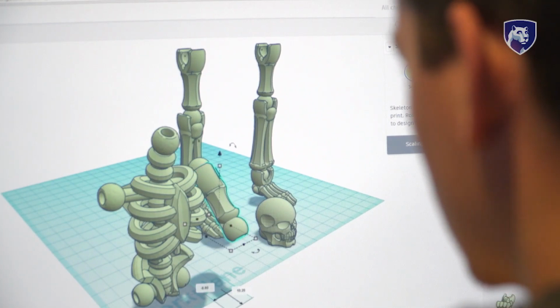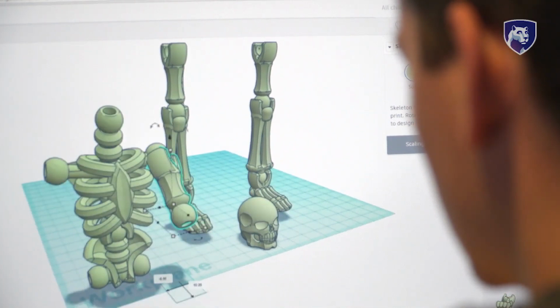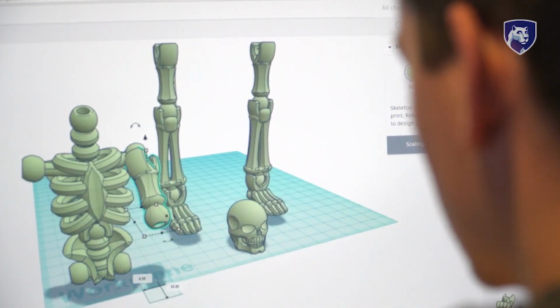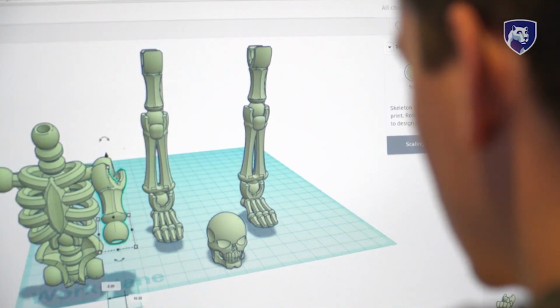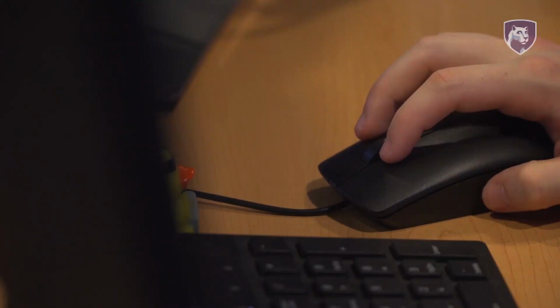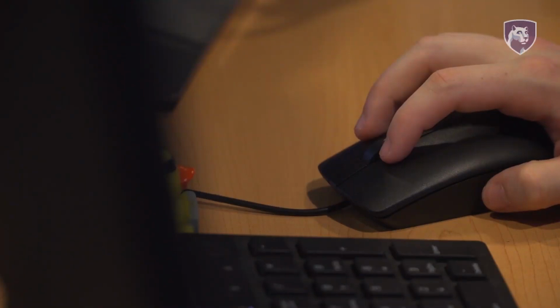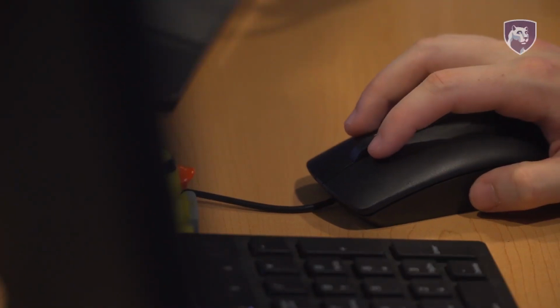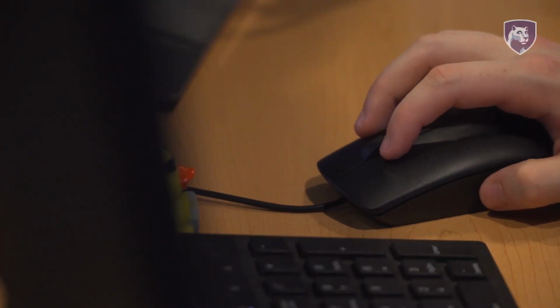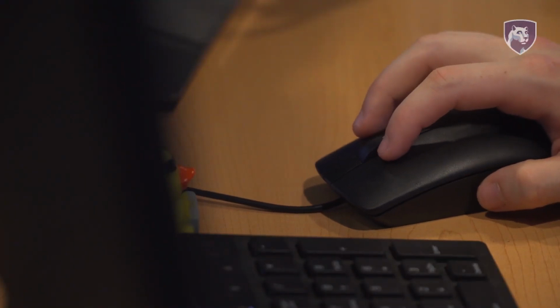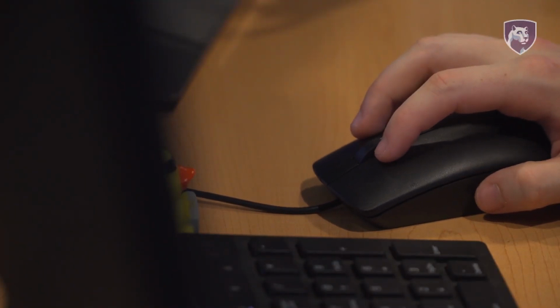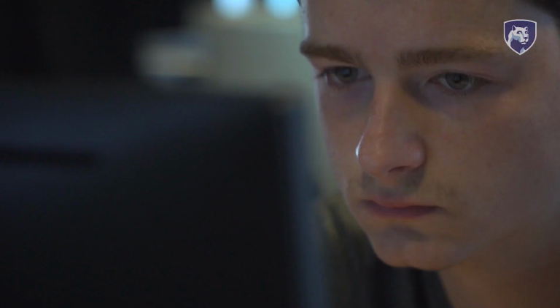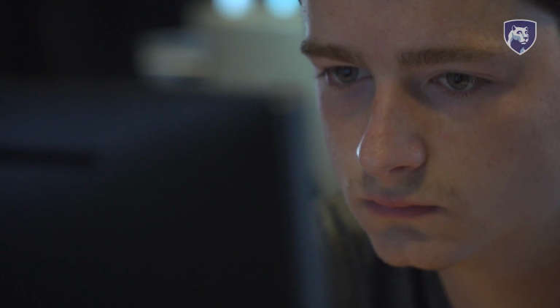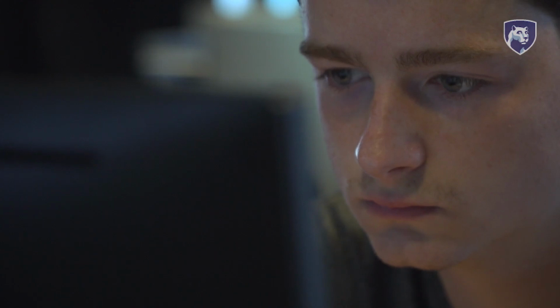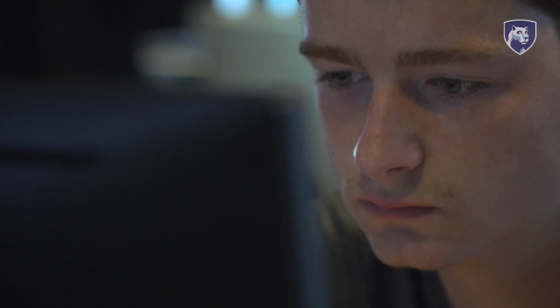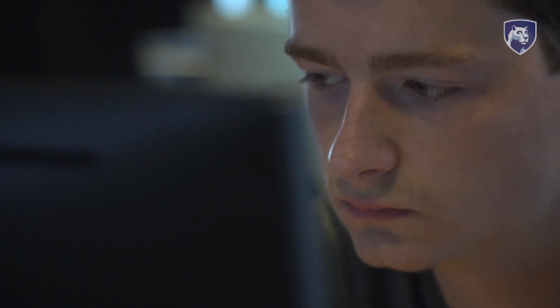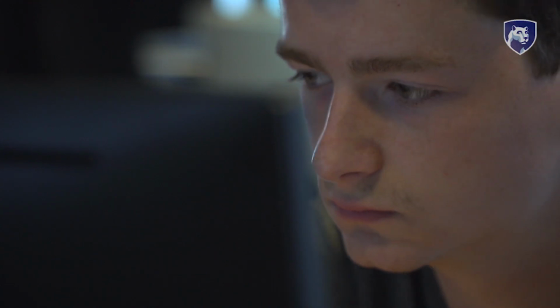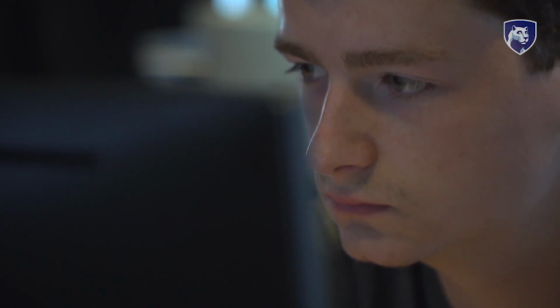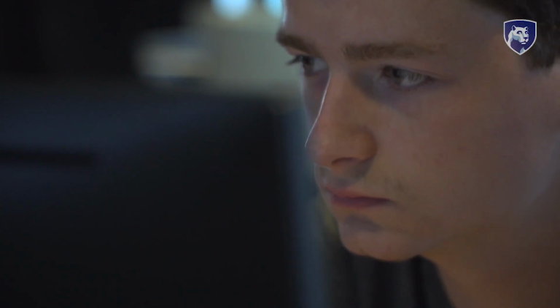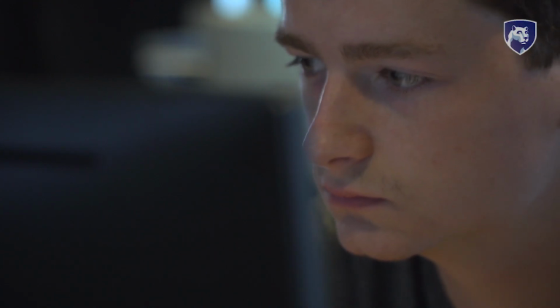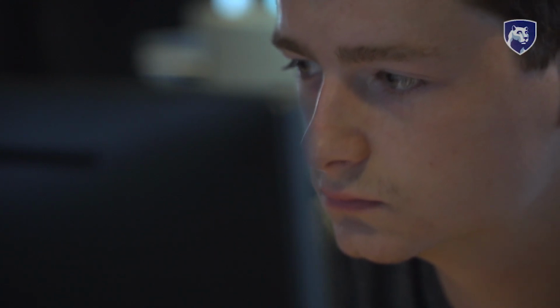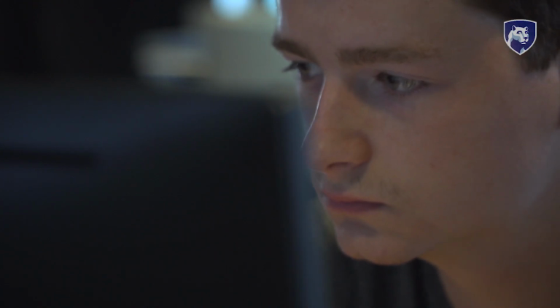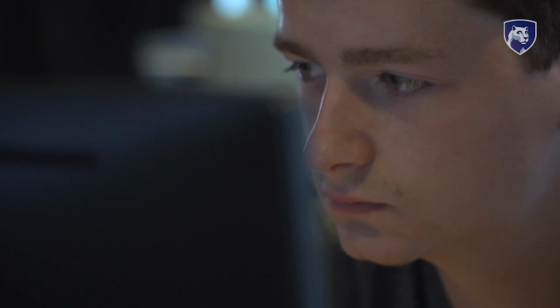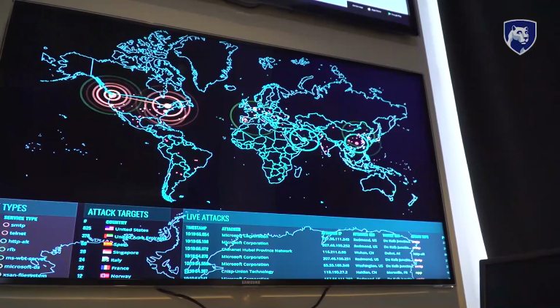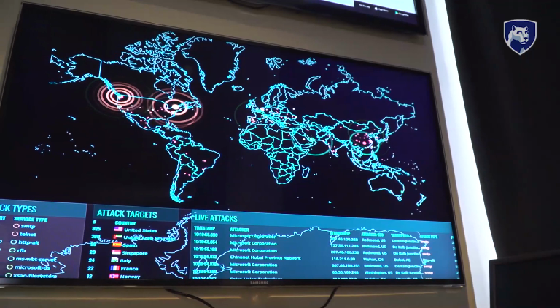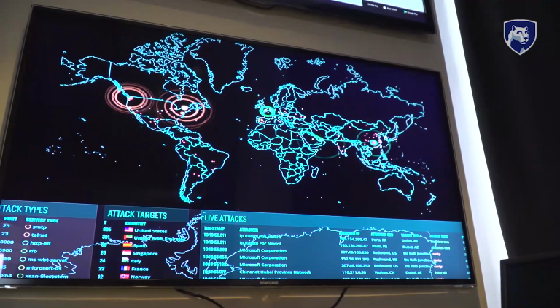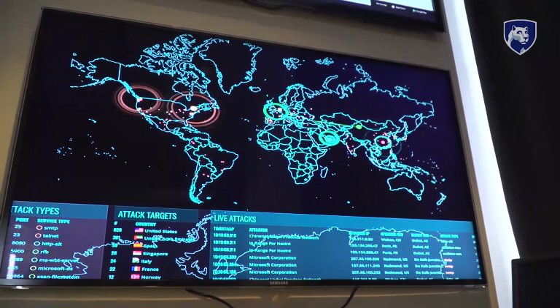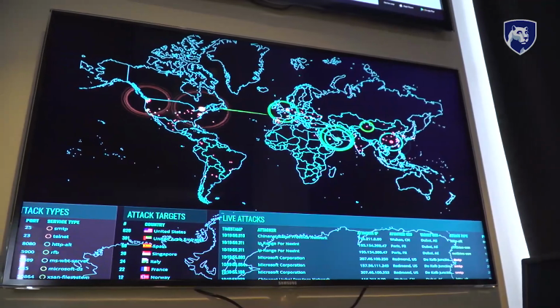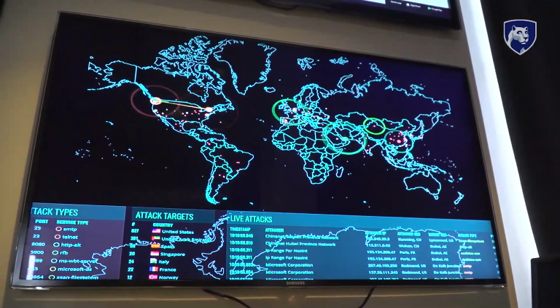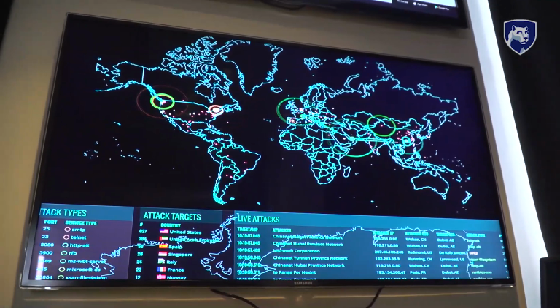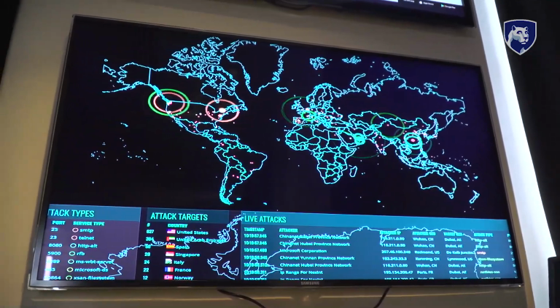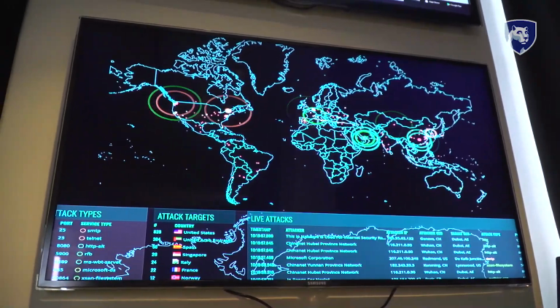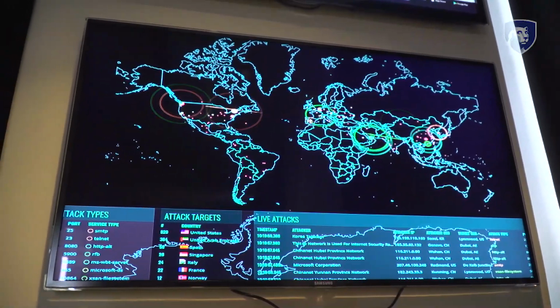Security and Risk Analysis is a vibrant field. It's always growing, always going to be around. Because there will always be risks, there will always be threats, and there will always be assets that need to be protected.